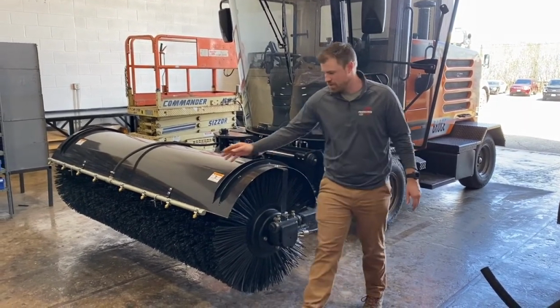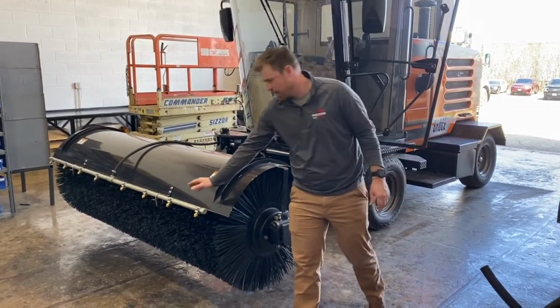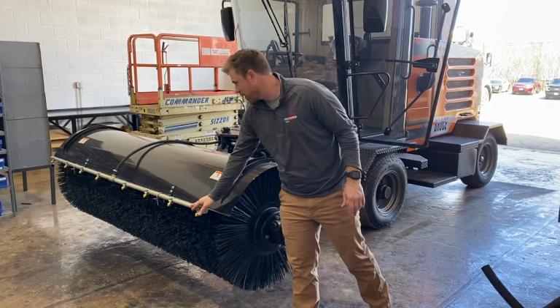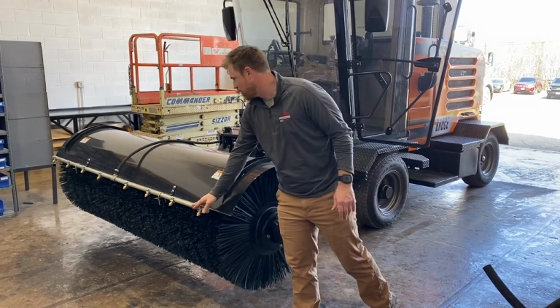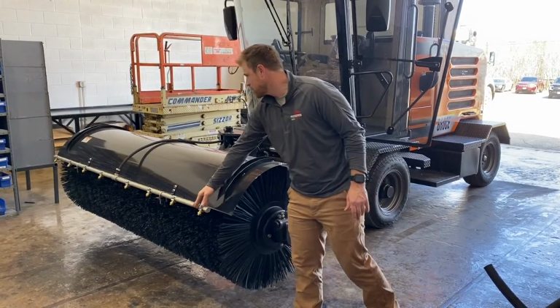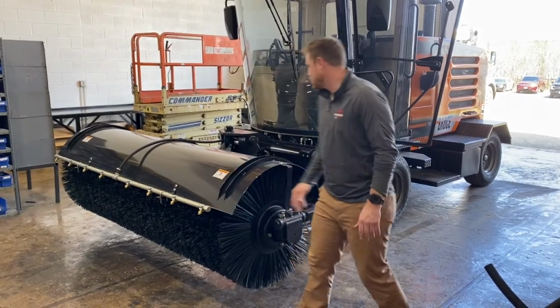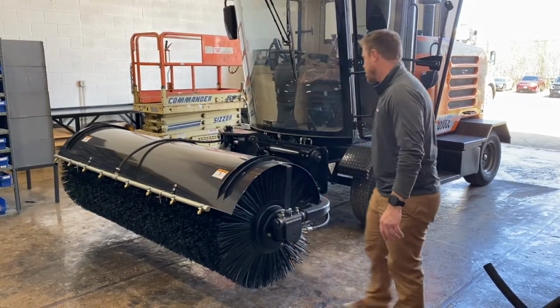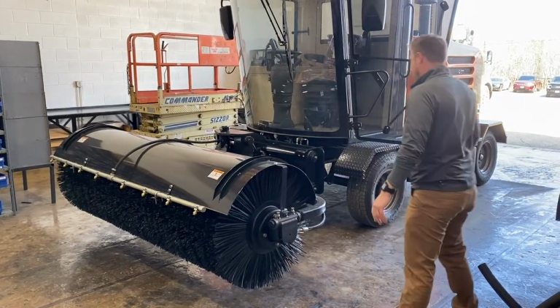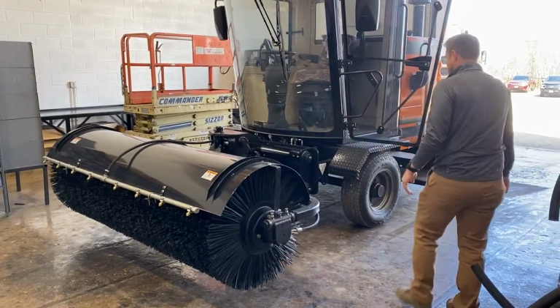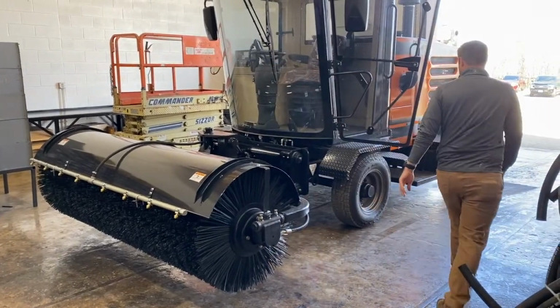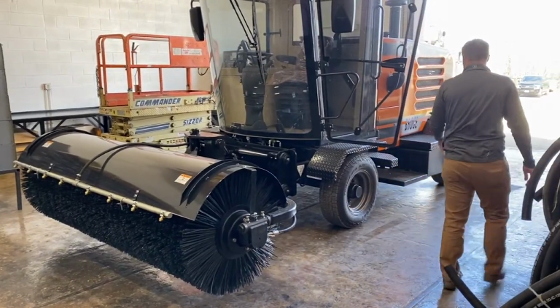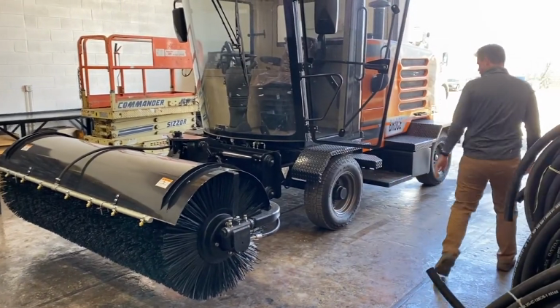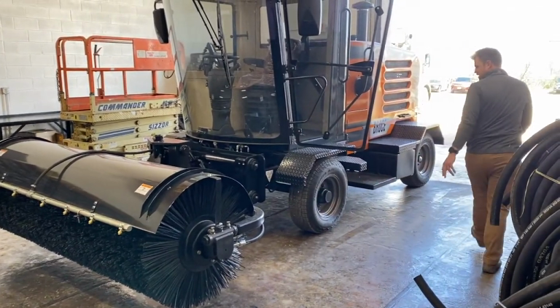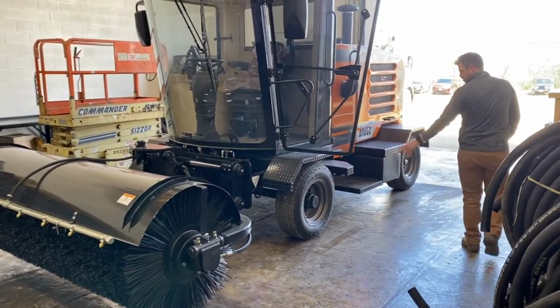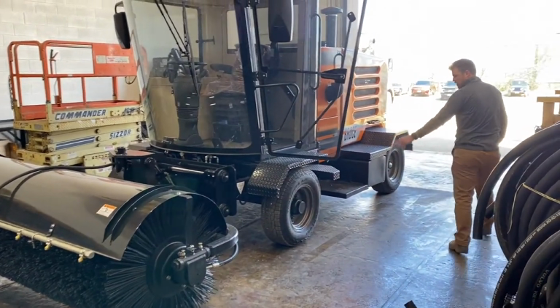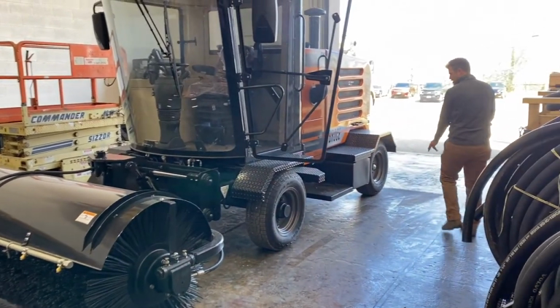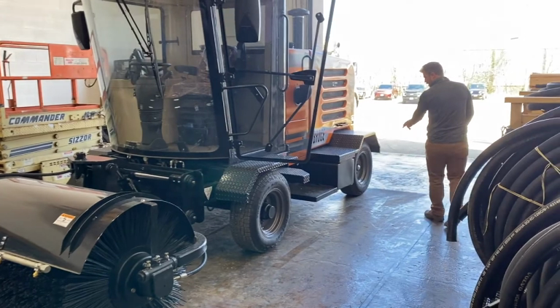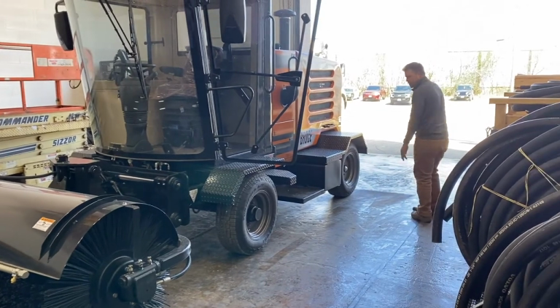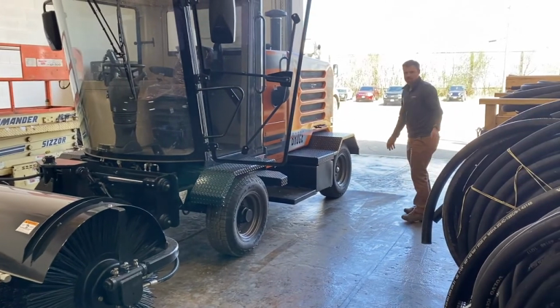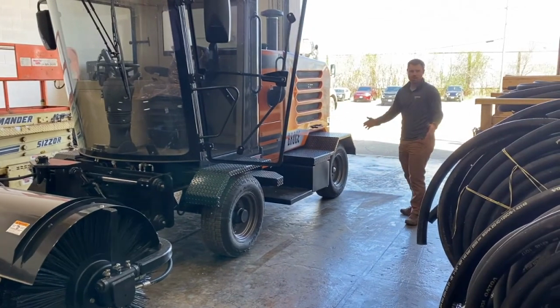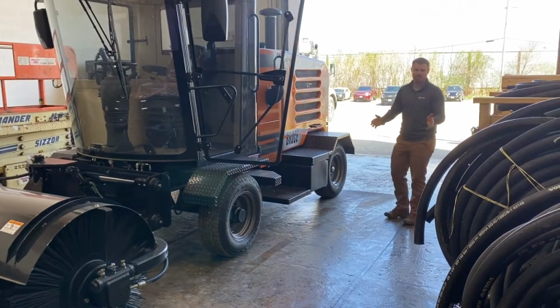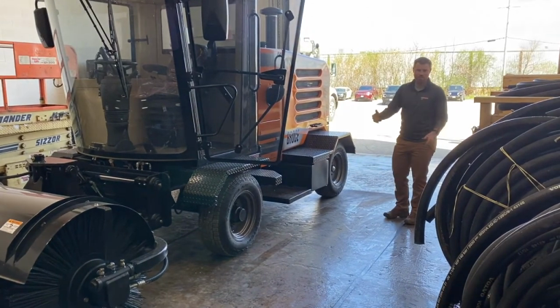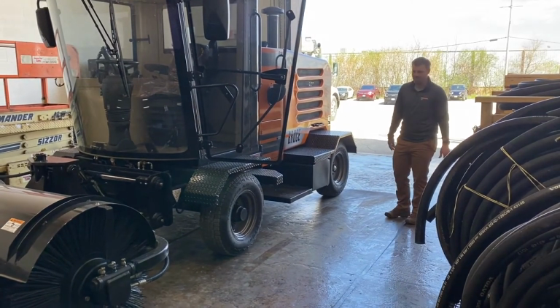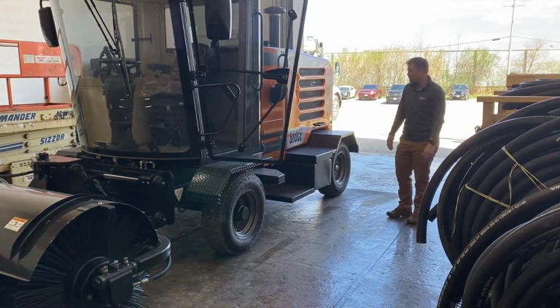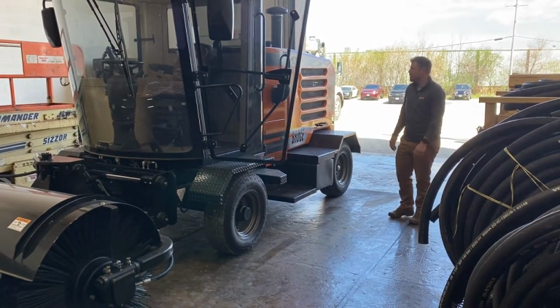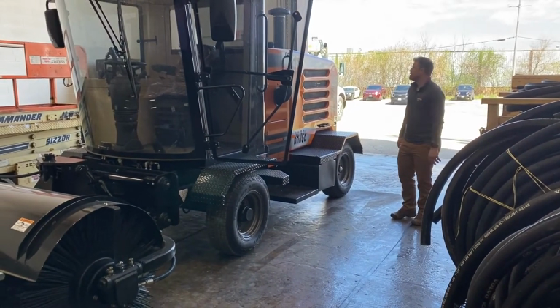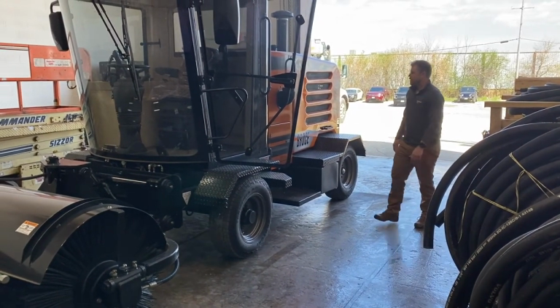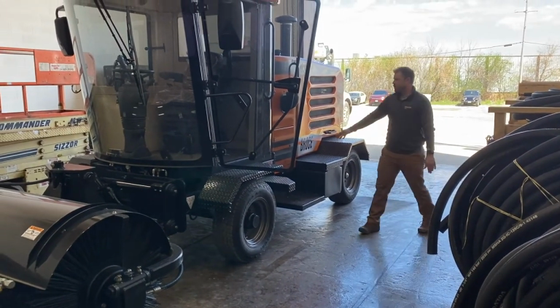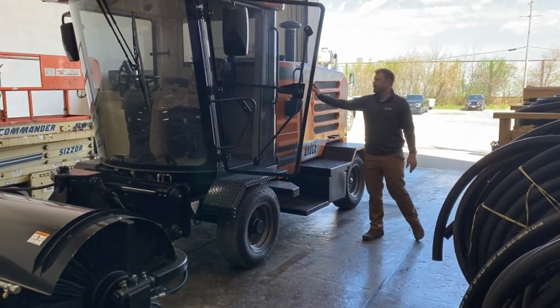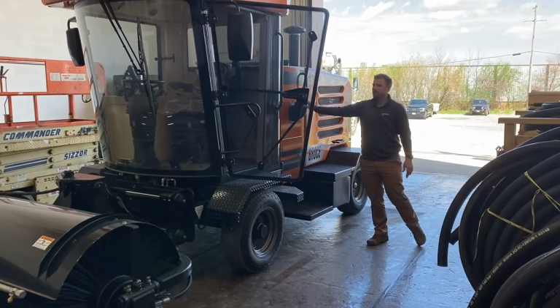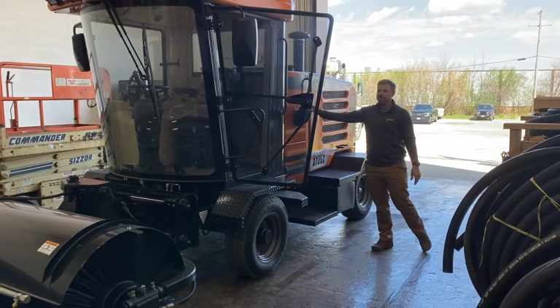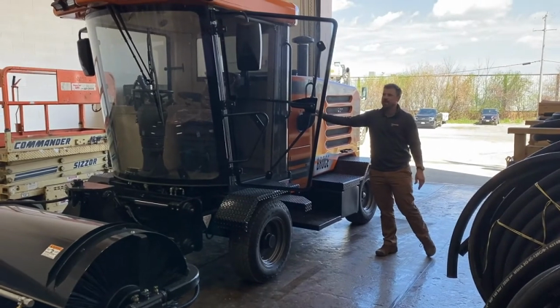Spray bar up on front. You'll notice the short wheelbase turns very tight. Water tank built on this side.